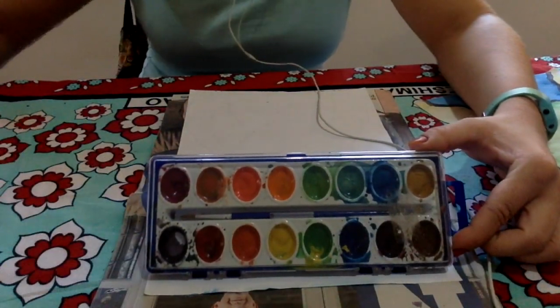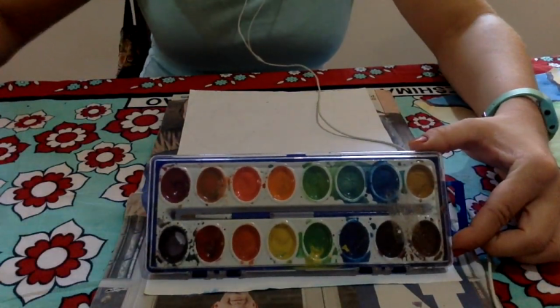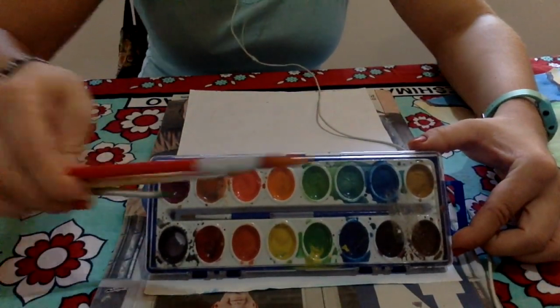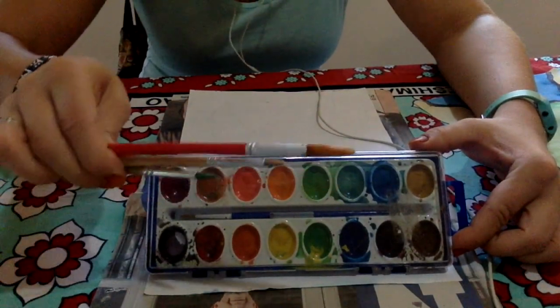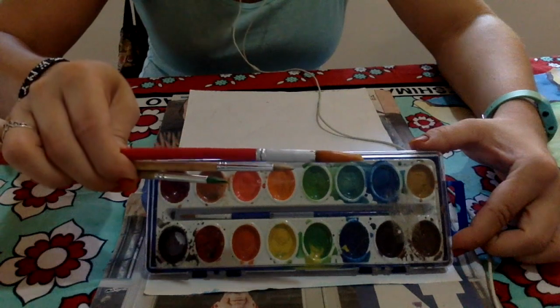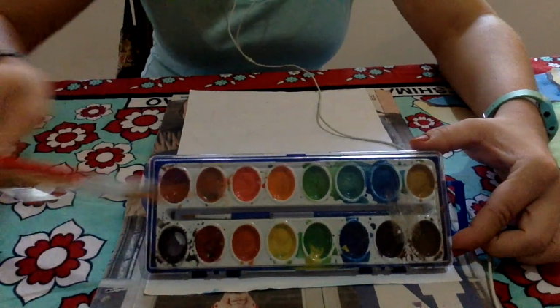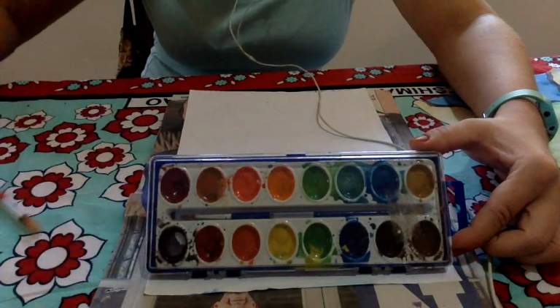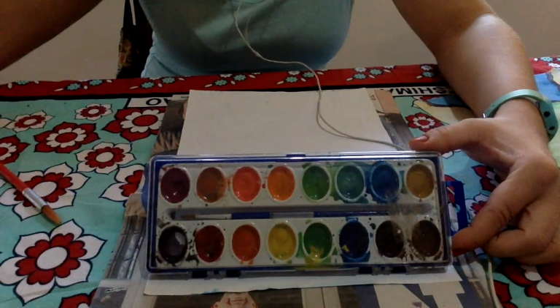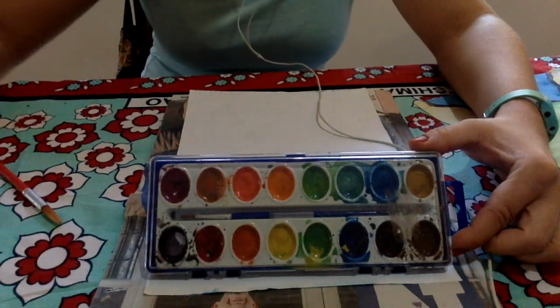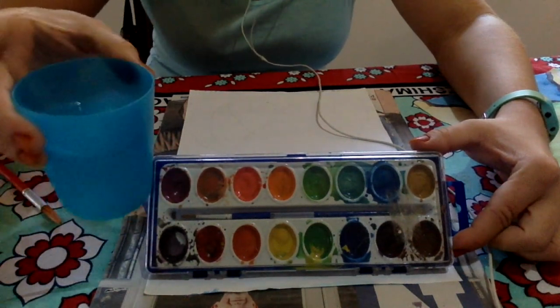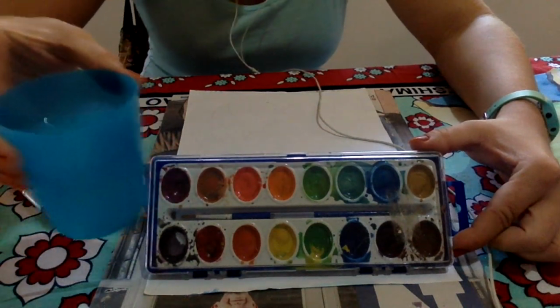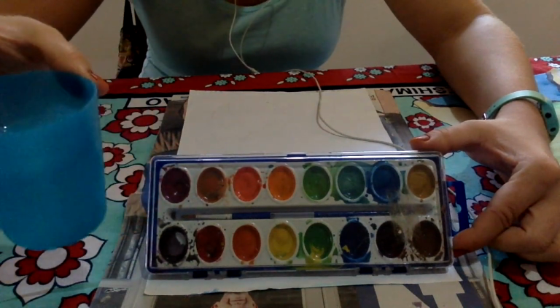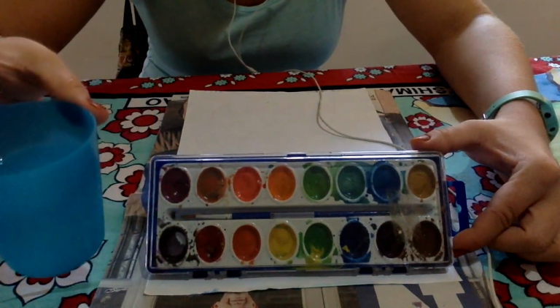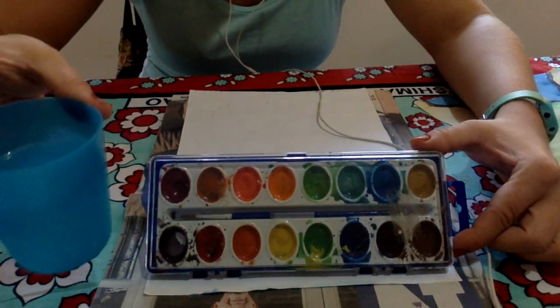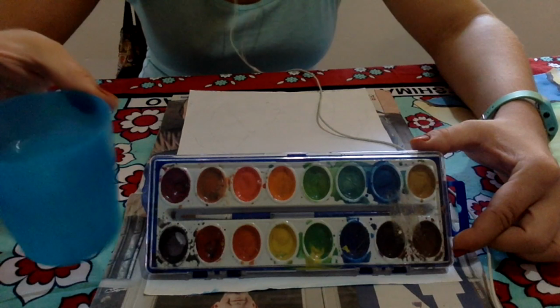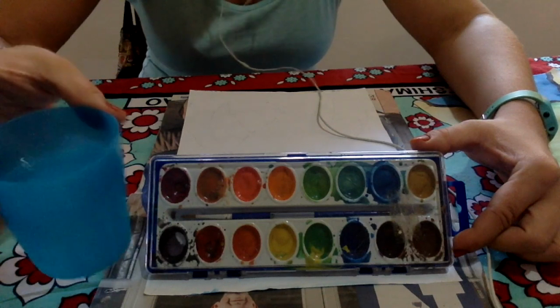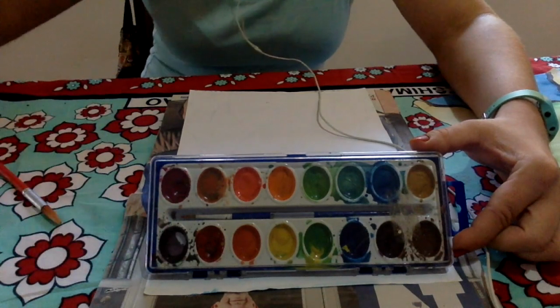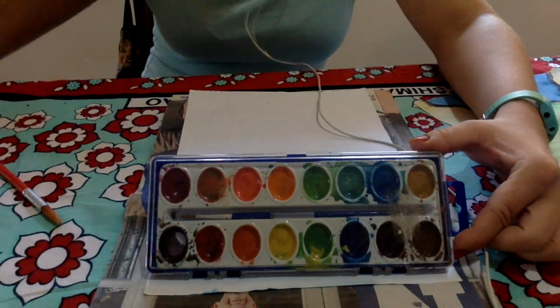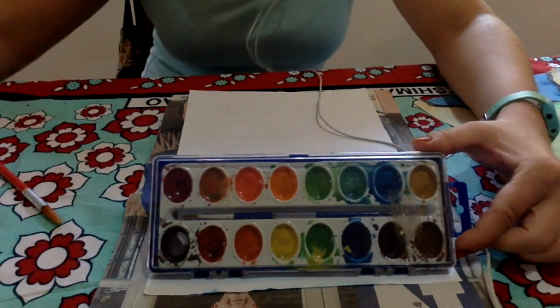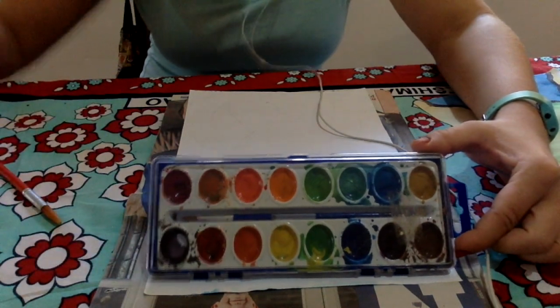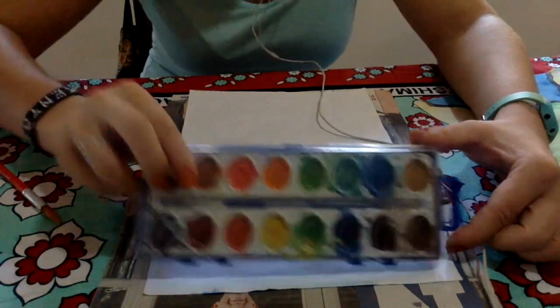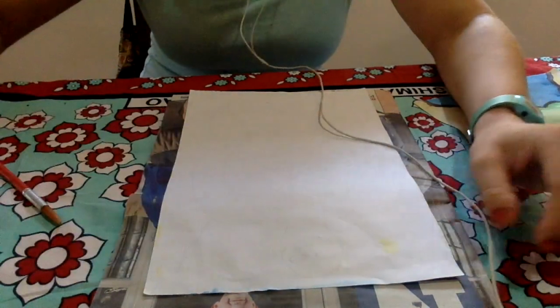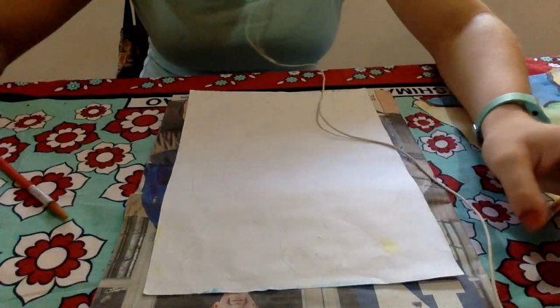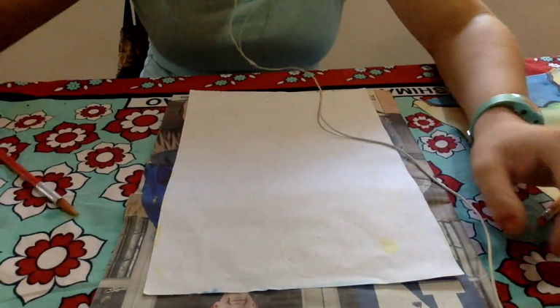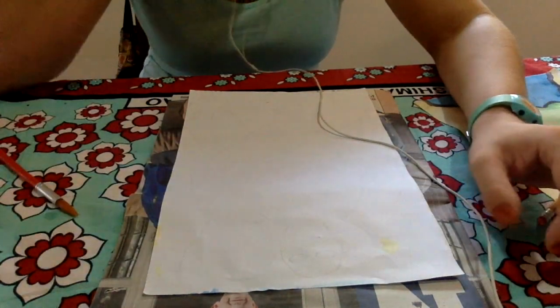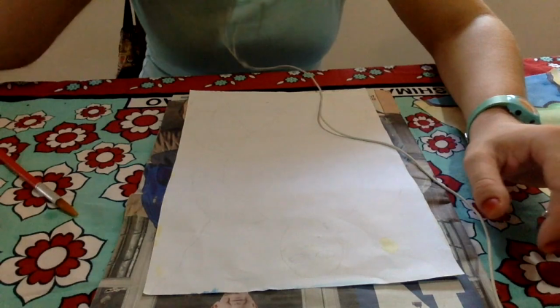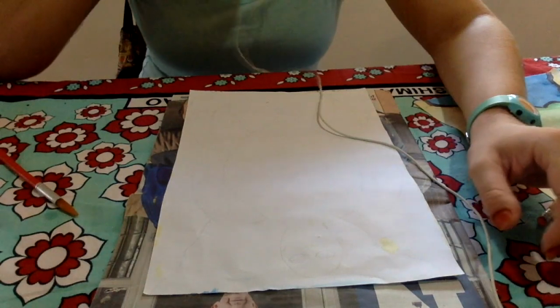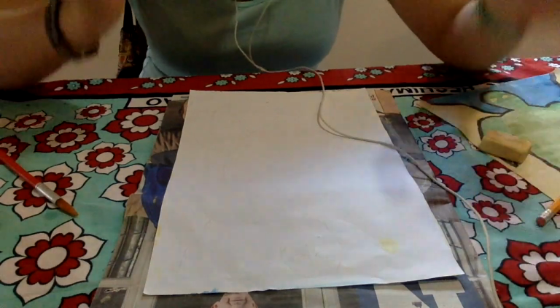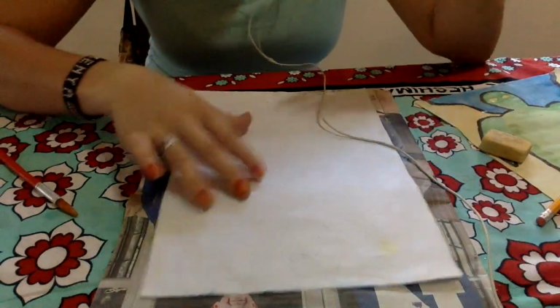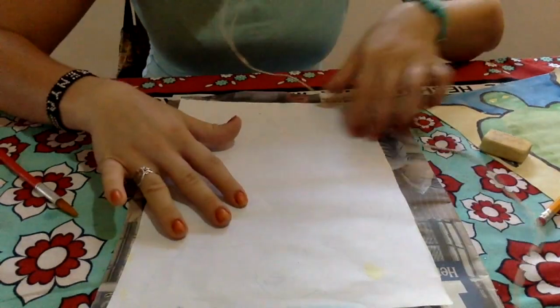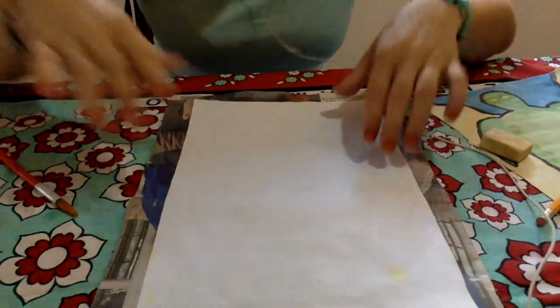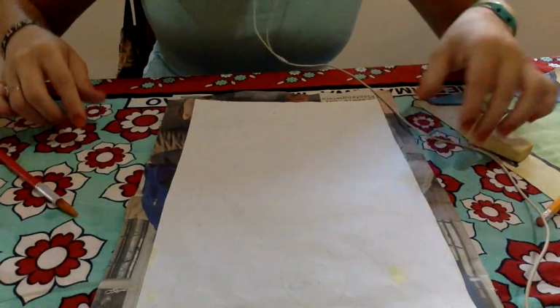You'll also need some brushes and a cup of water for cleaning your brushes. If you don't have watercolor paints at home, that is okay — you can color in your picture using colored pencils.